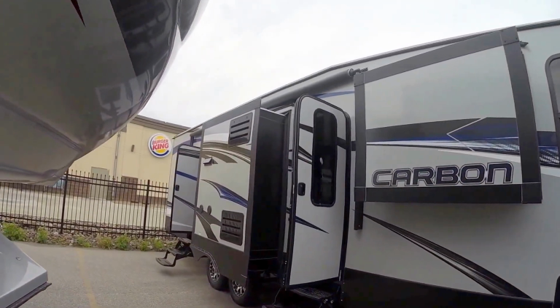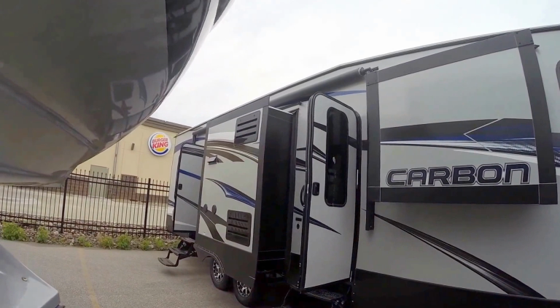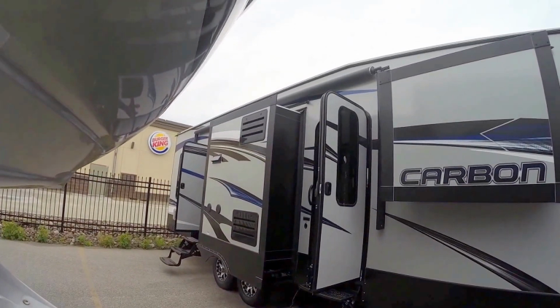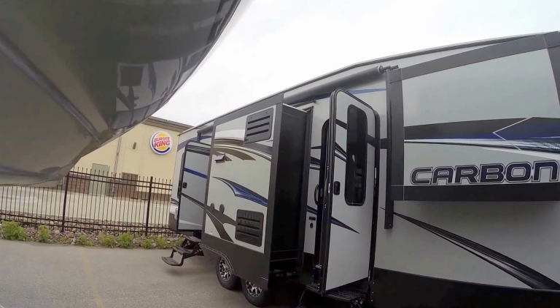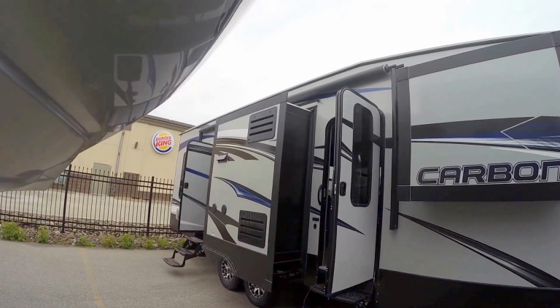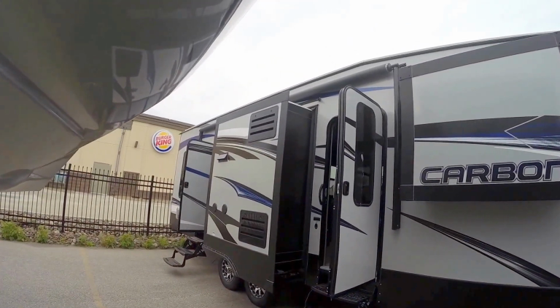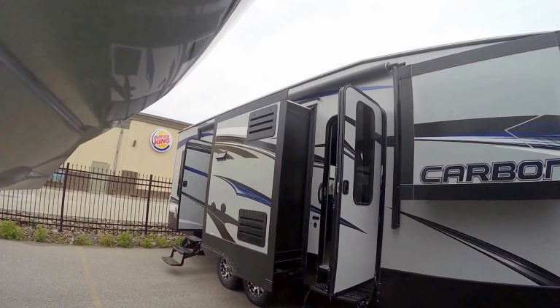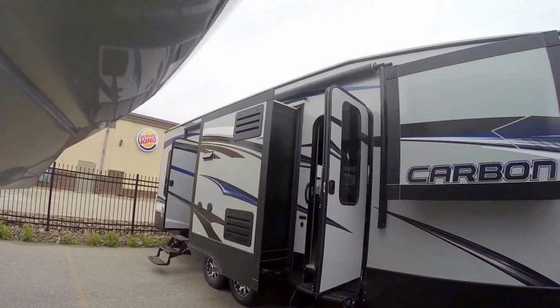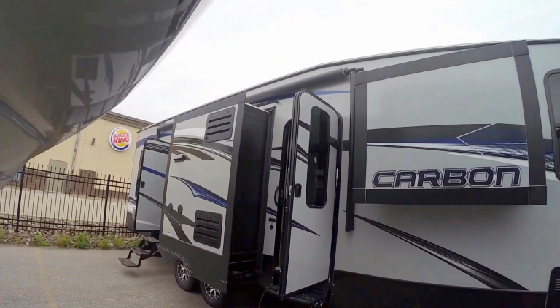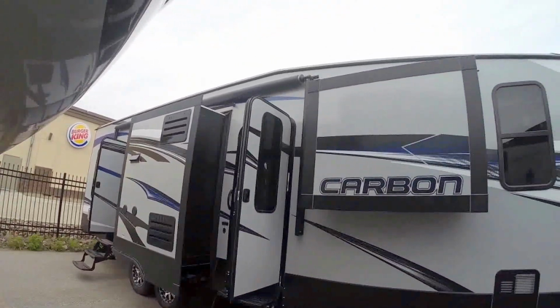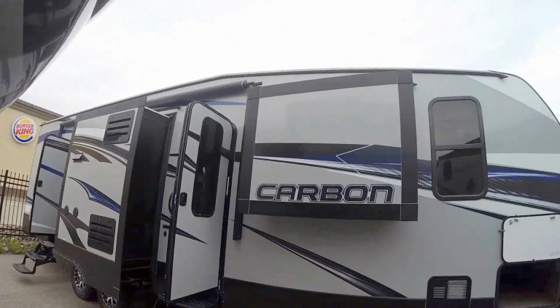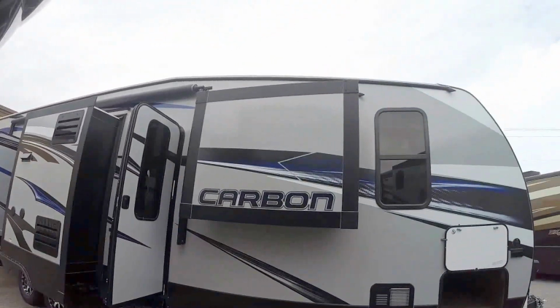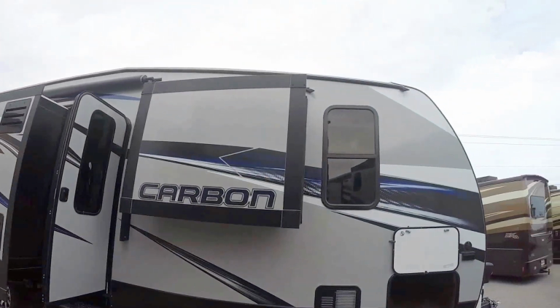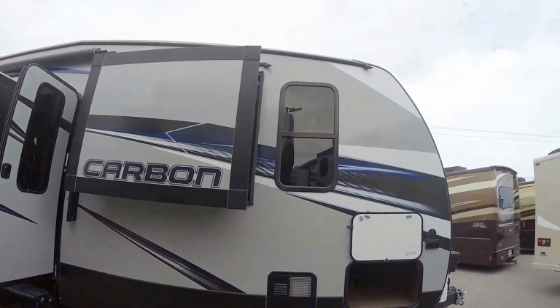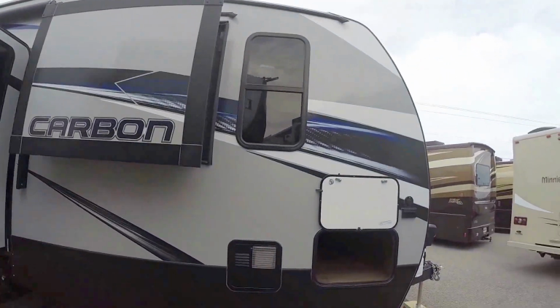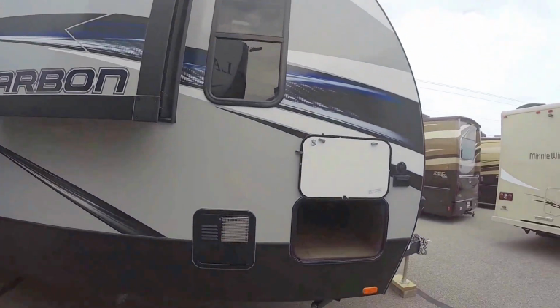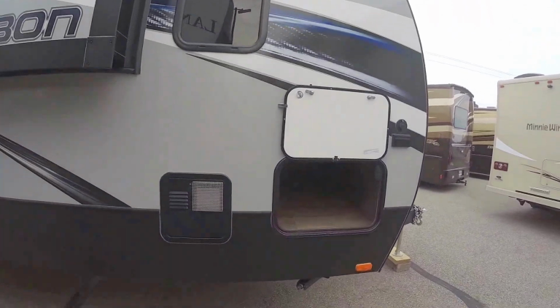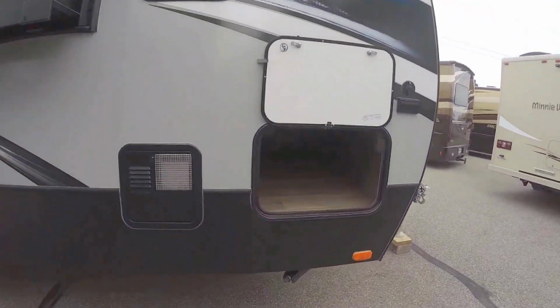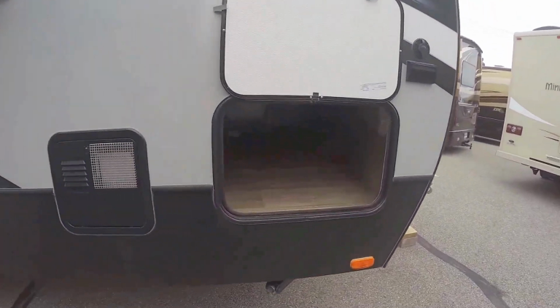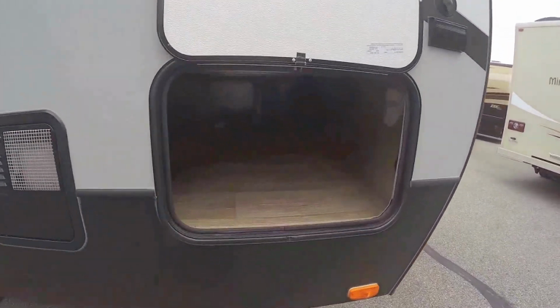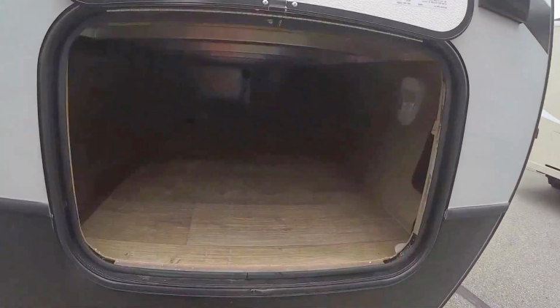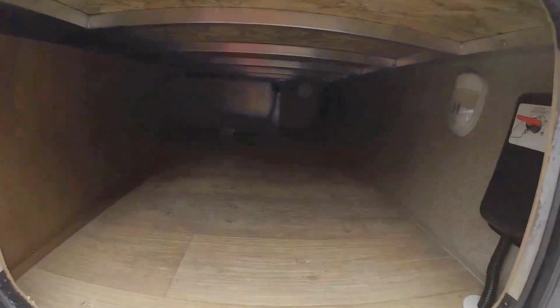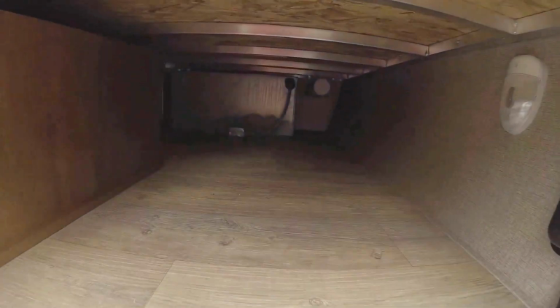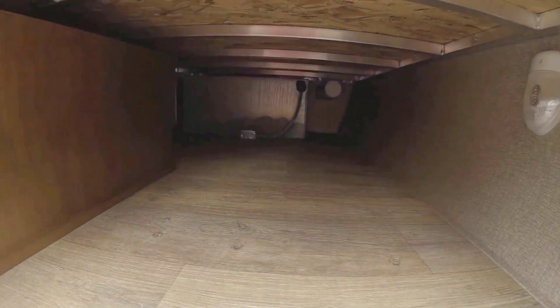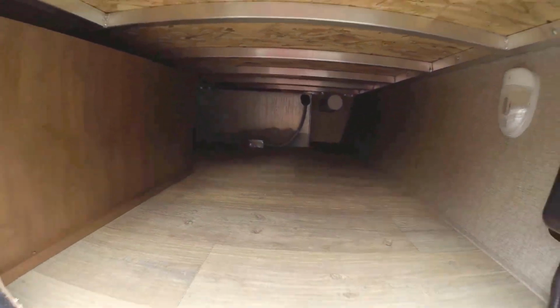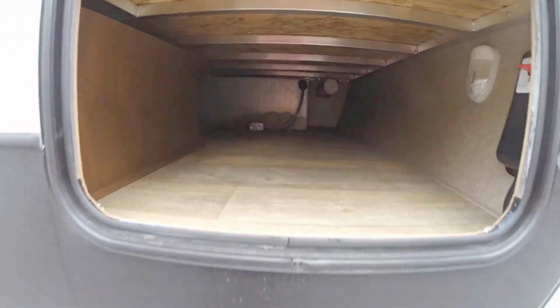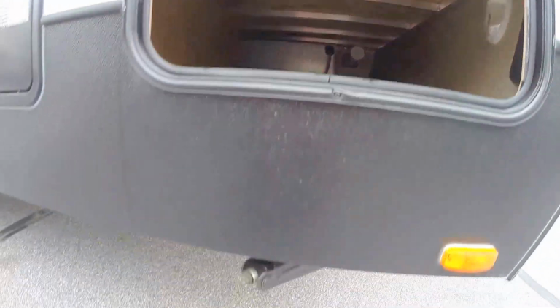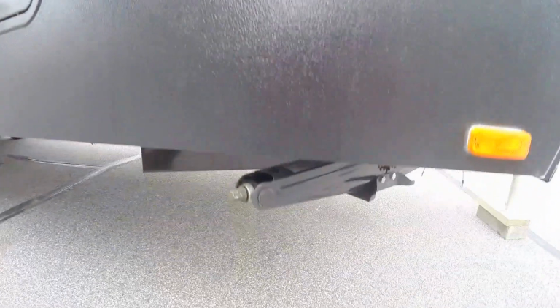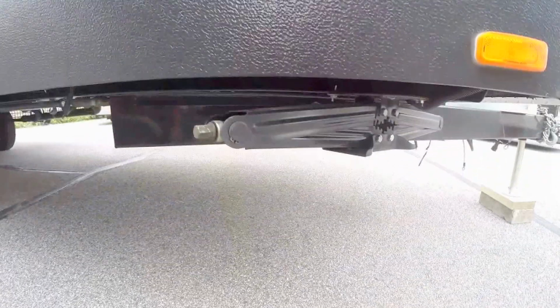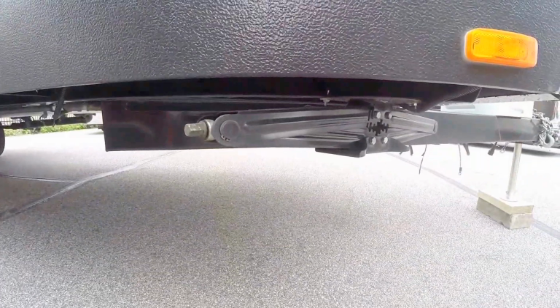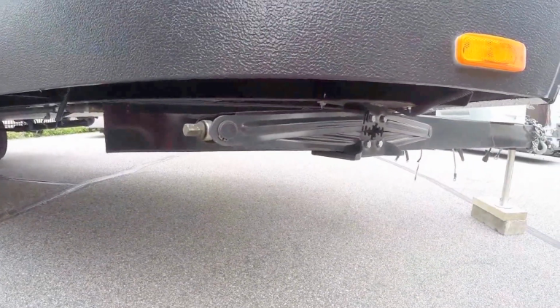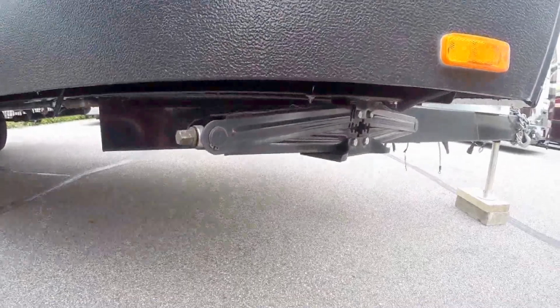Nice big power awning. Two slides on this side. Lots of outside storage. Four jacks, one on each corner.